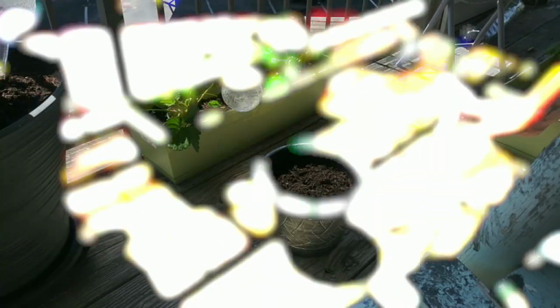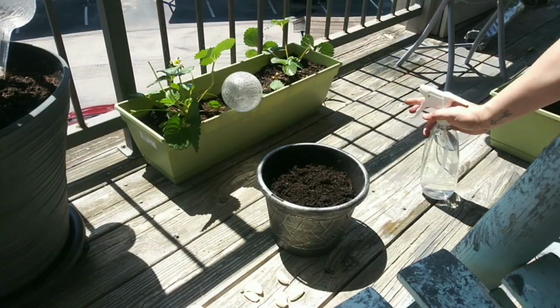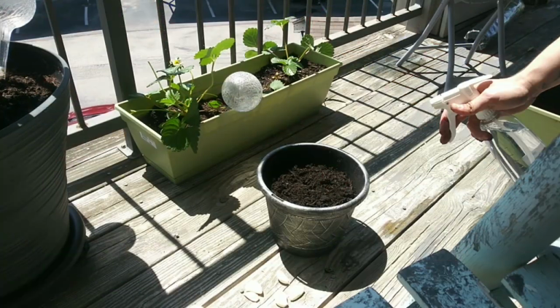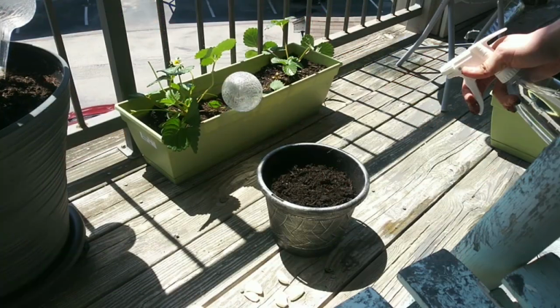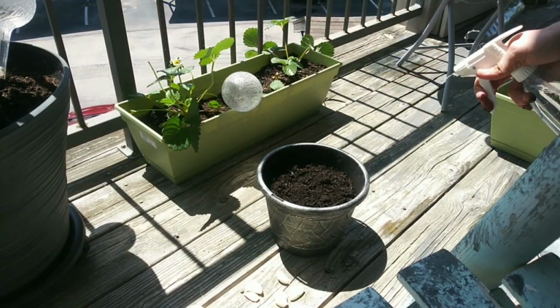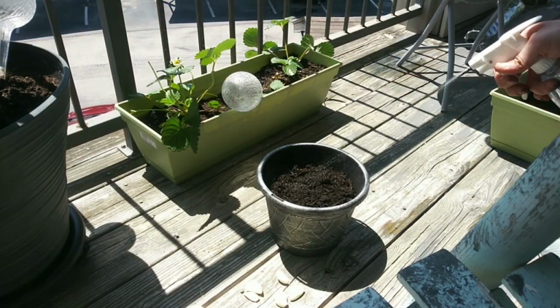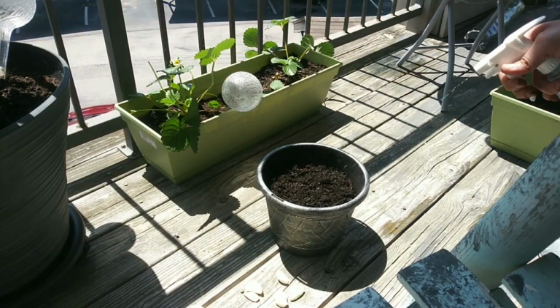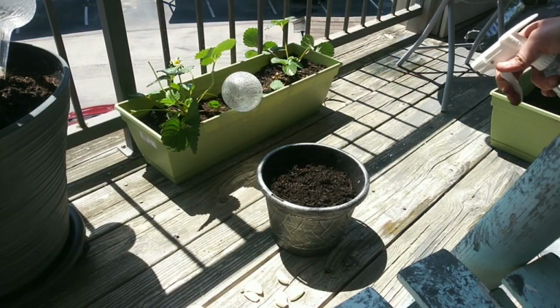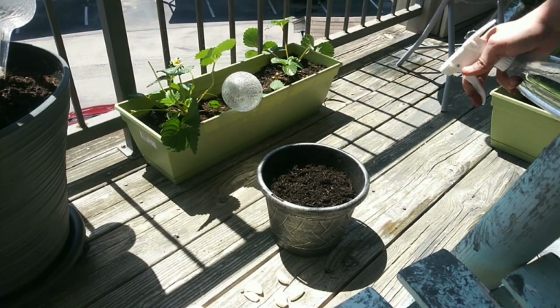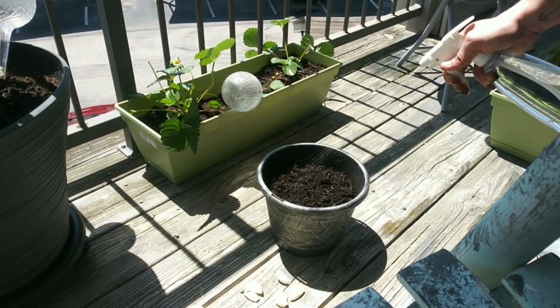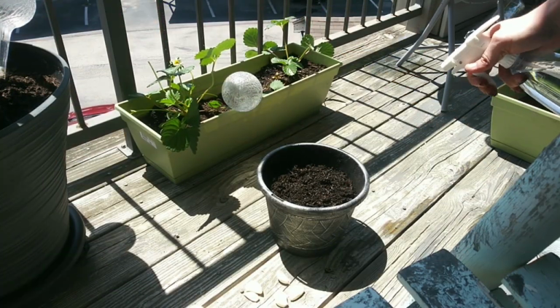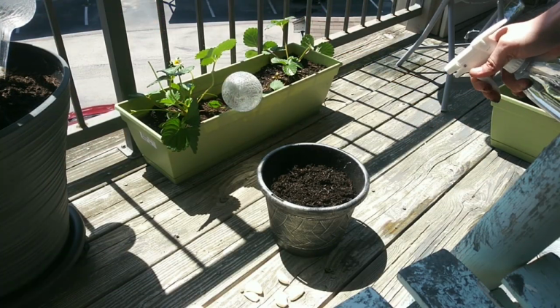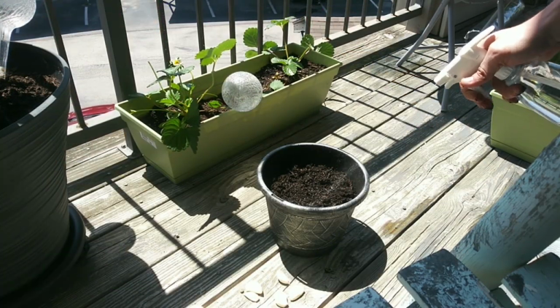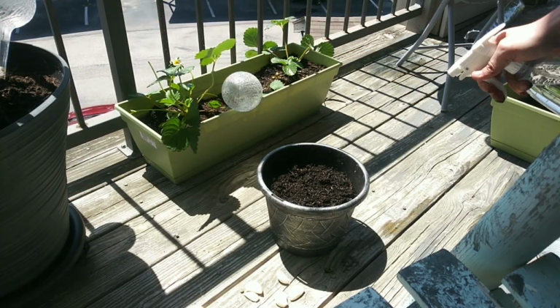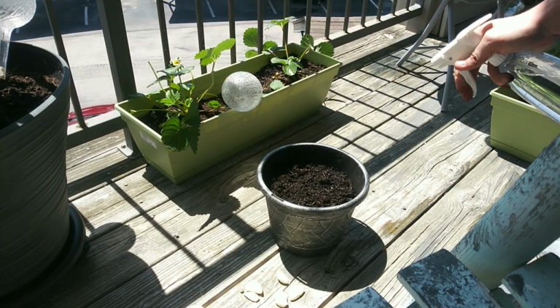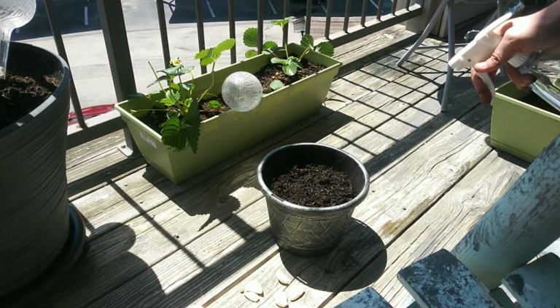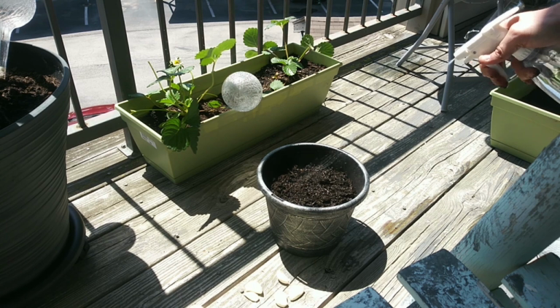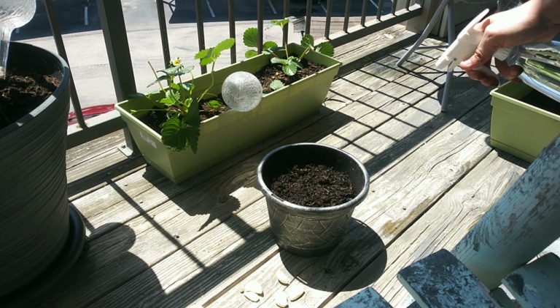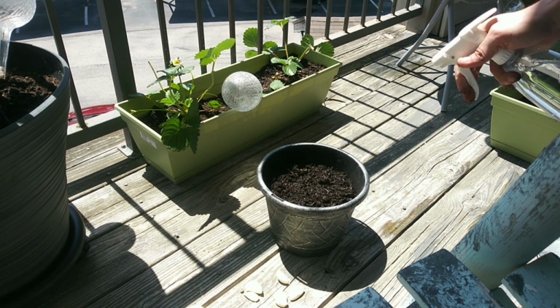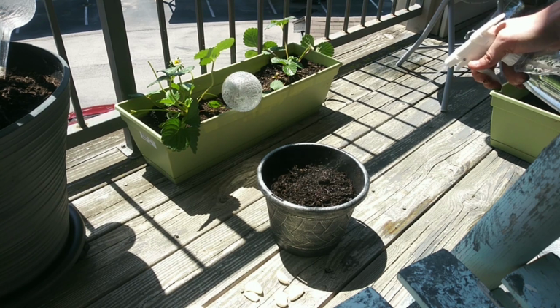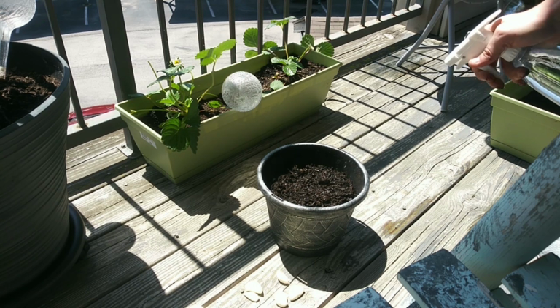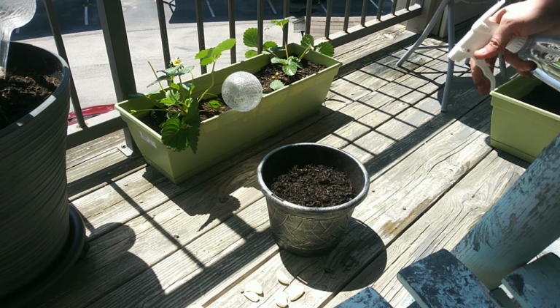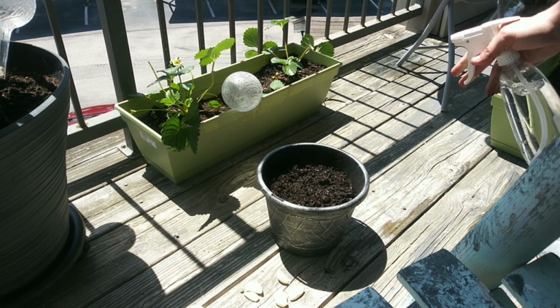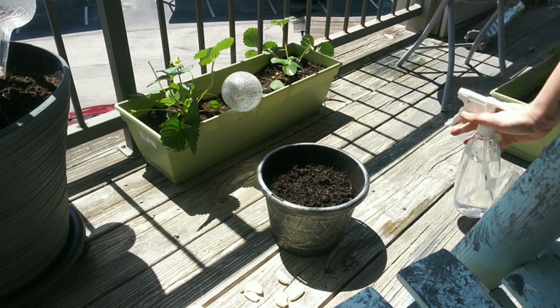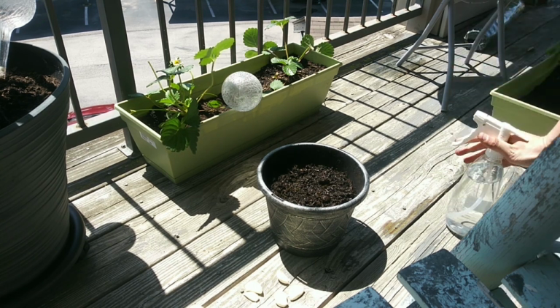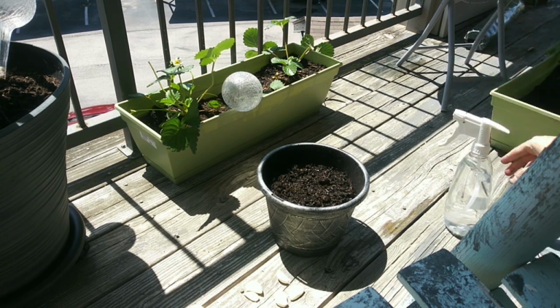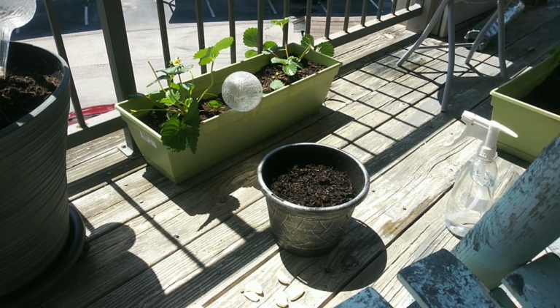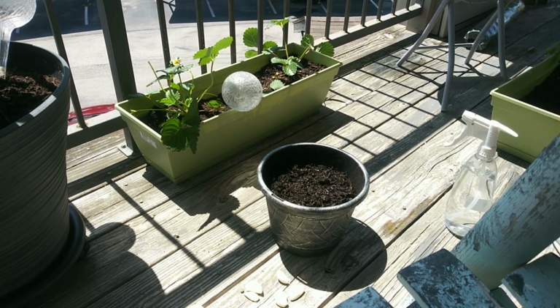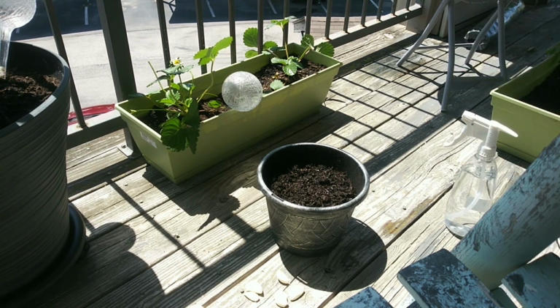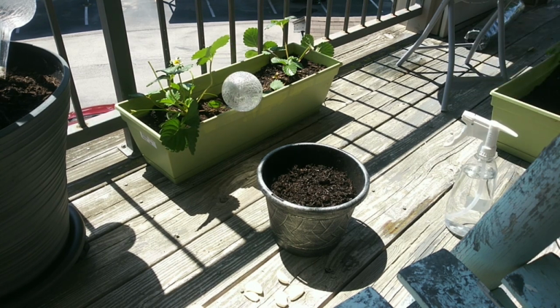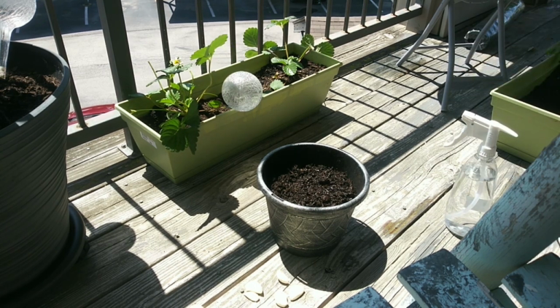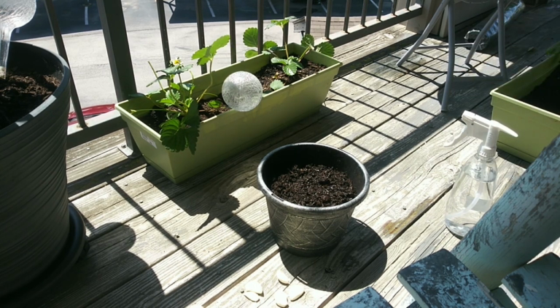Then cover with soil. Water again. And wait for amazing garlic.